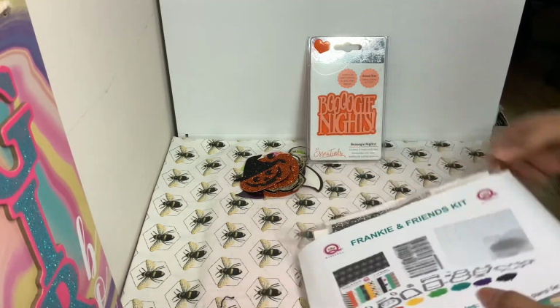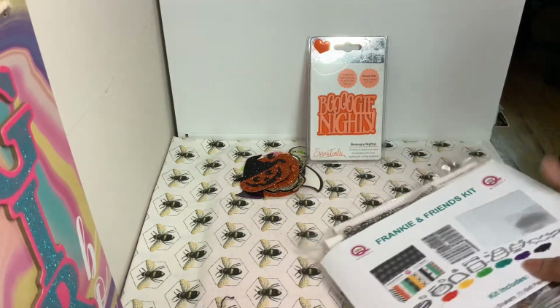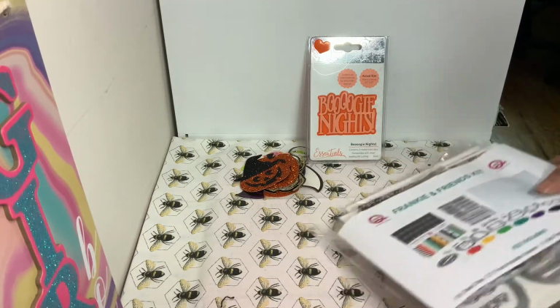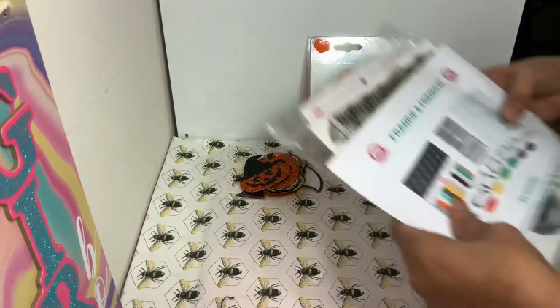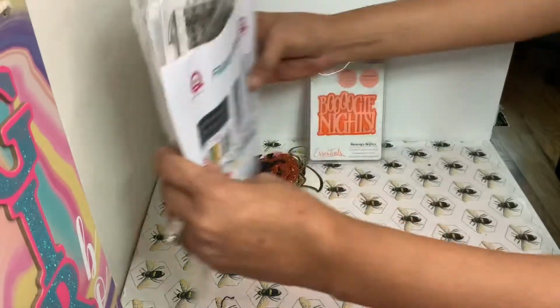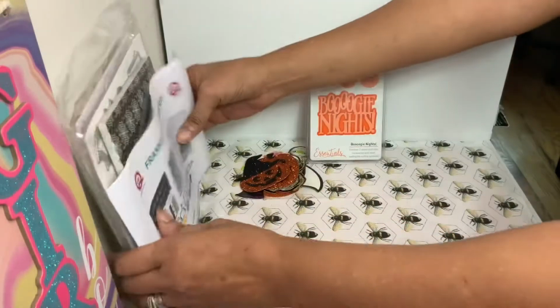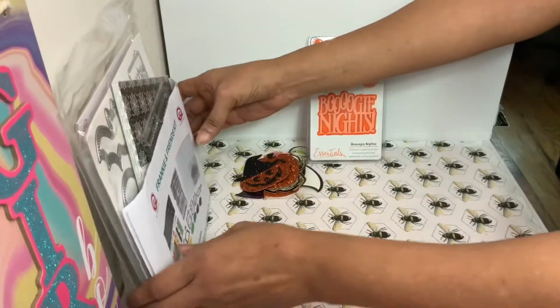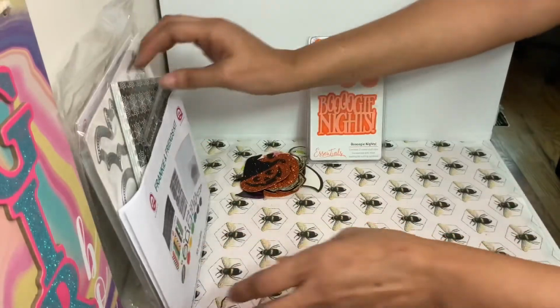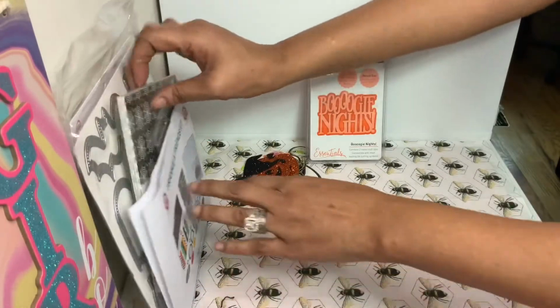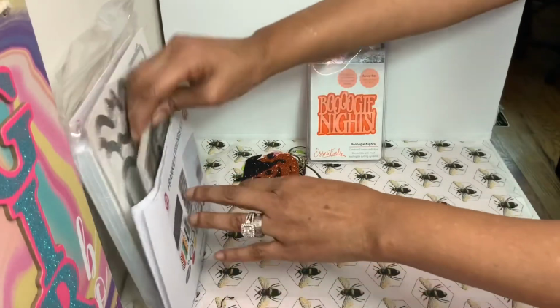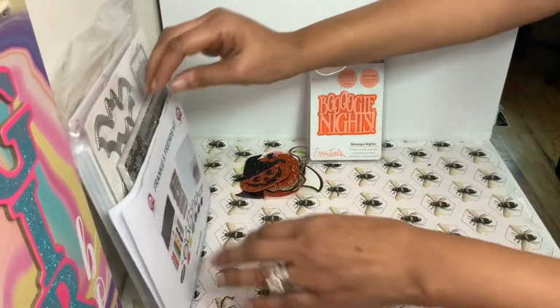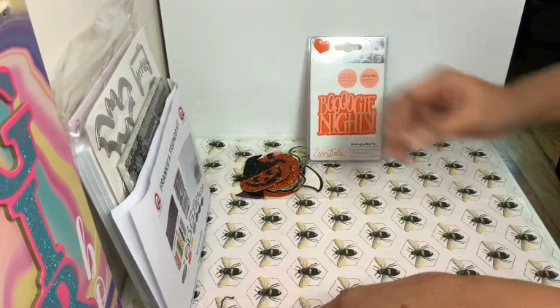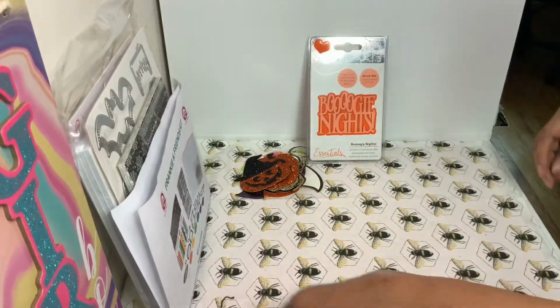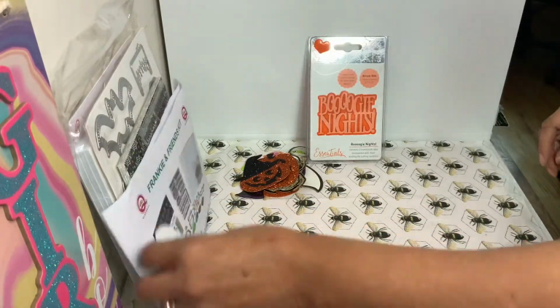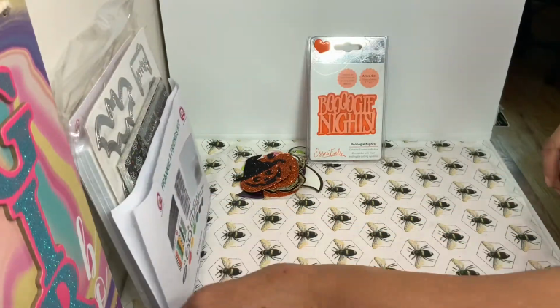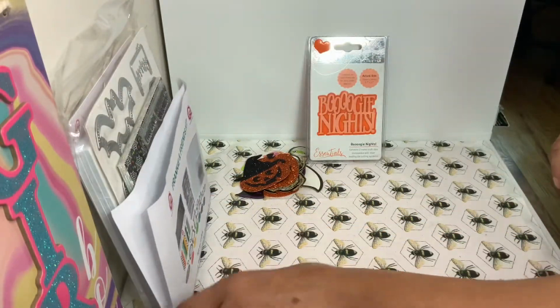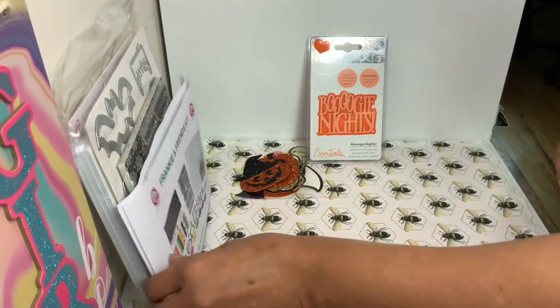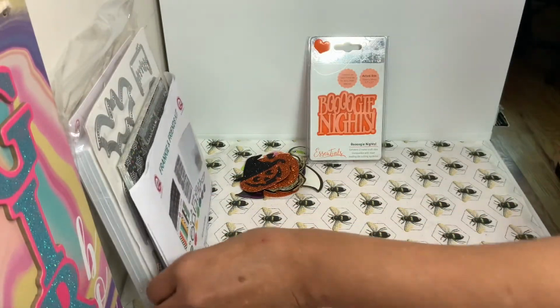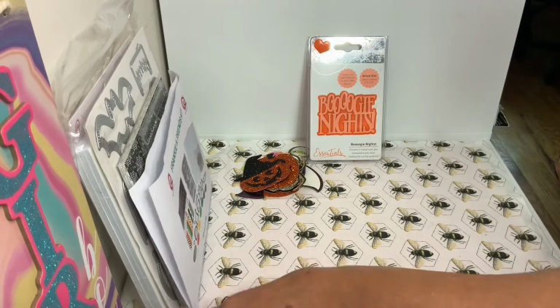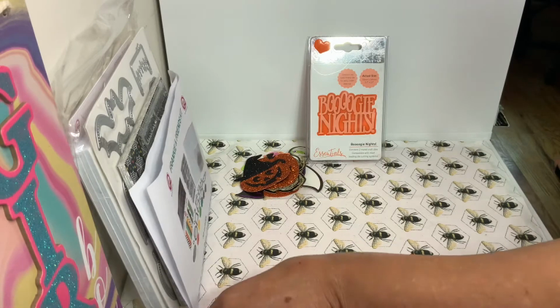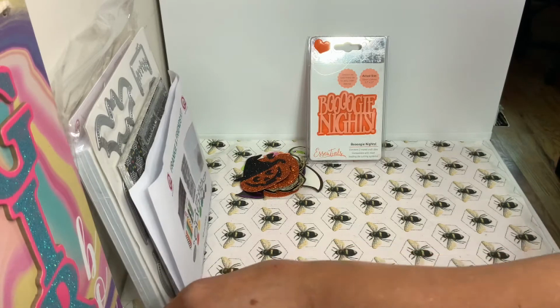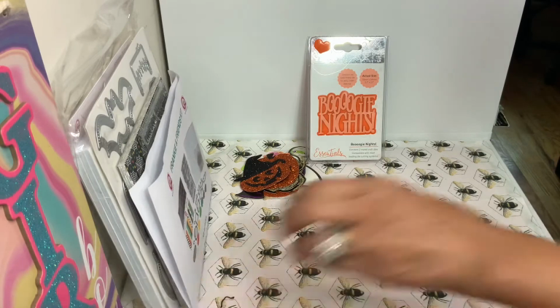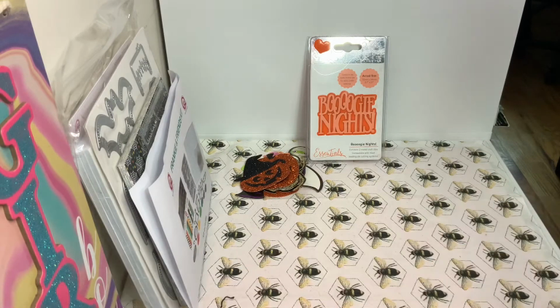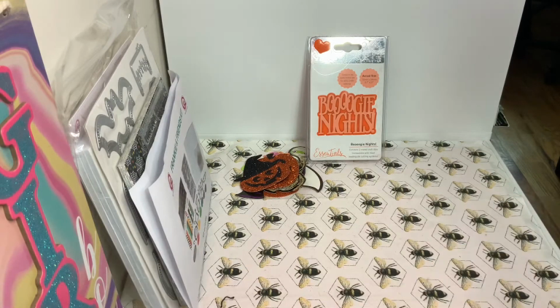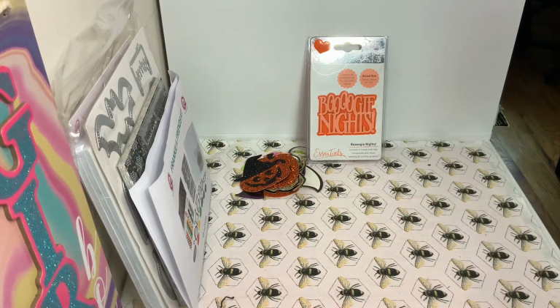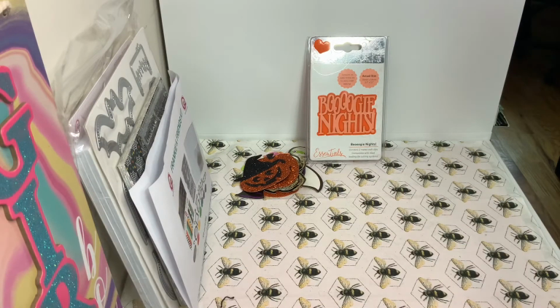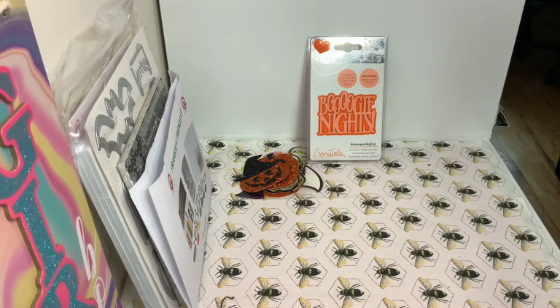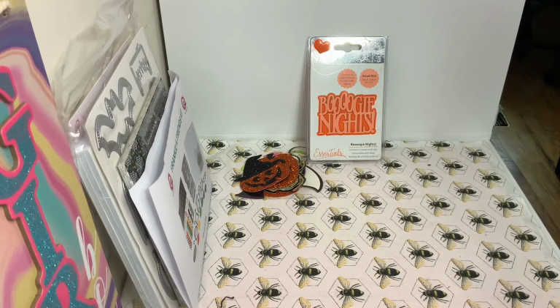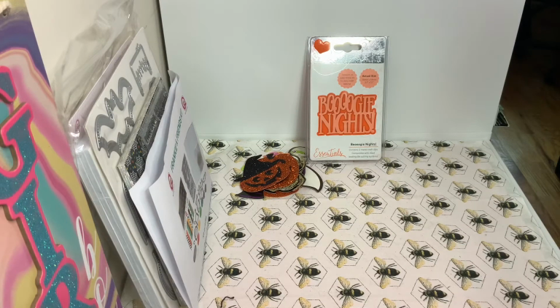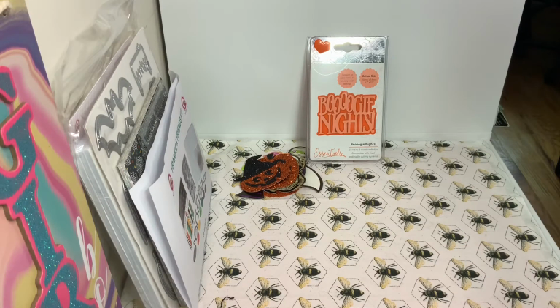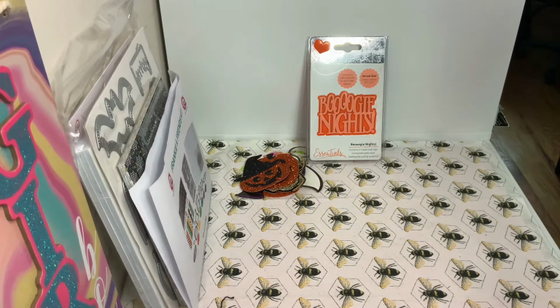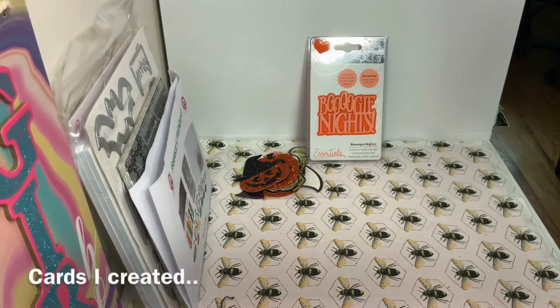I actually had to make two cards yesterday for one of my card groups, and it happened to be a Halloween theme — I had to do a ghost card and just a Halloween card. So let me show you.